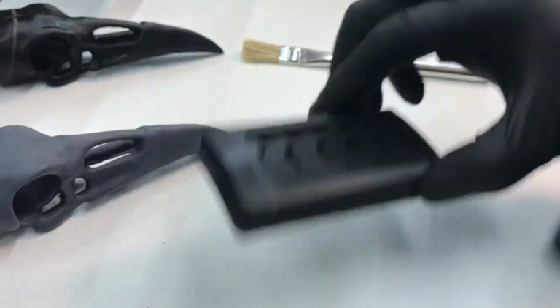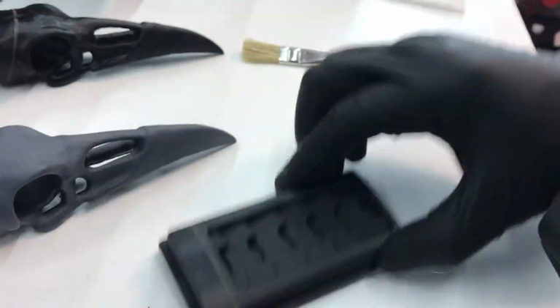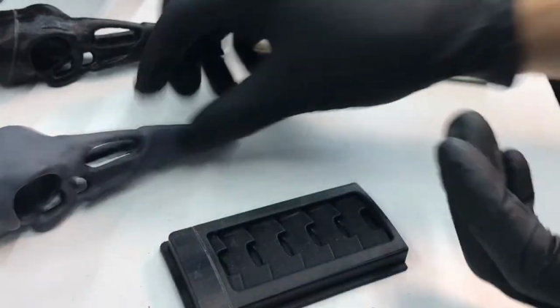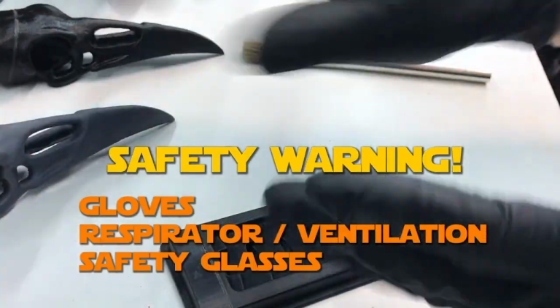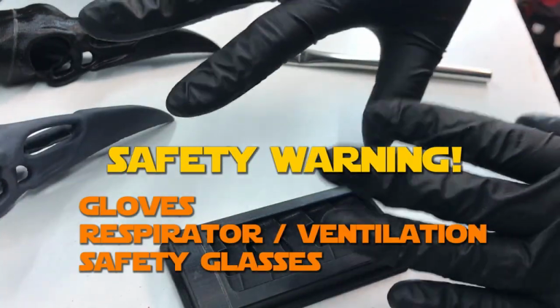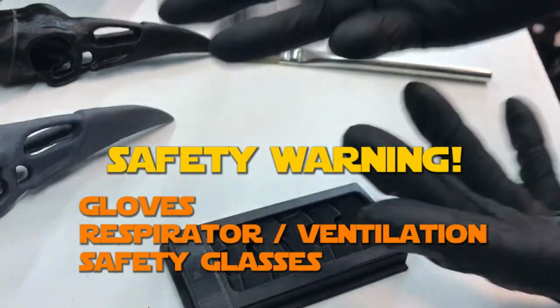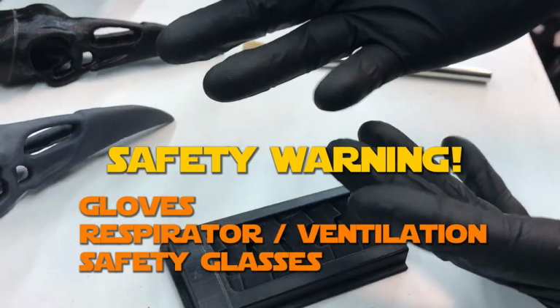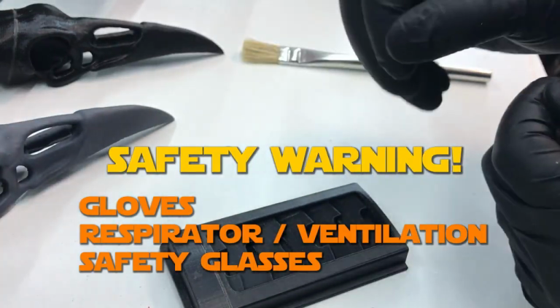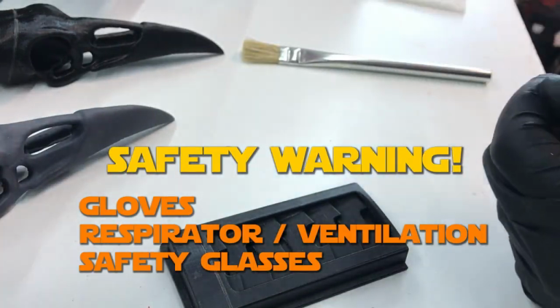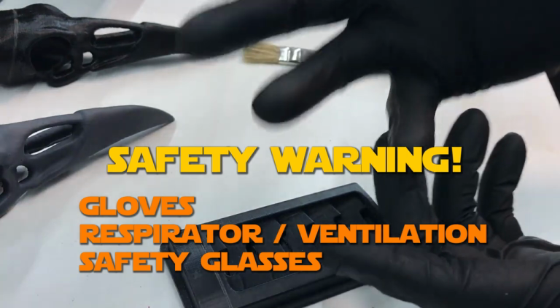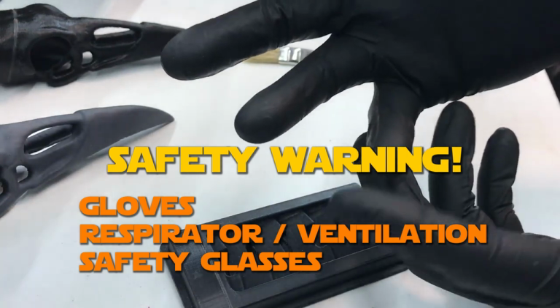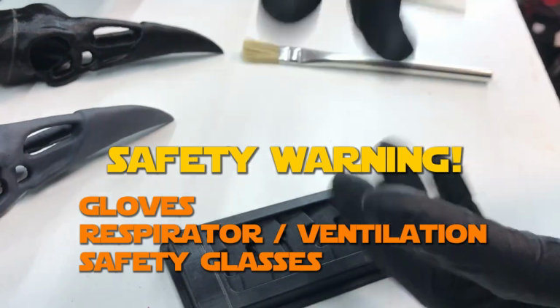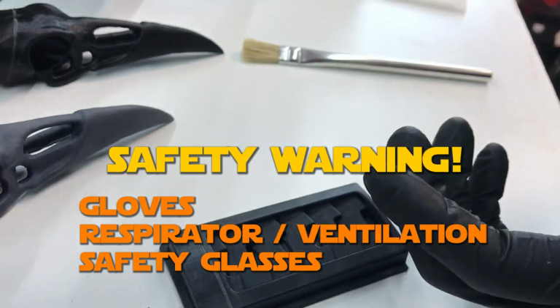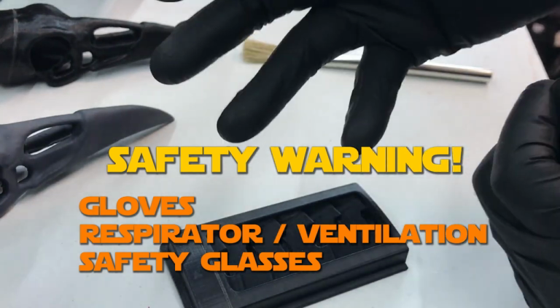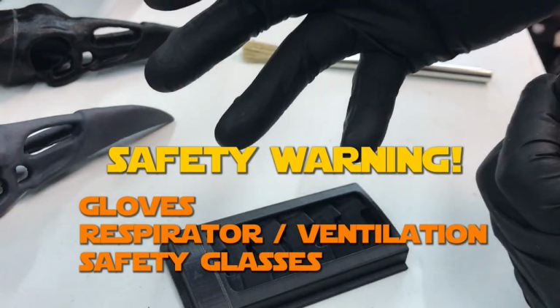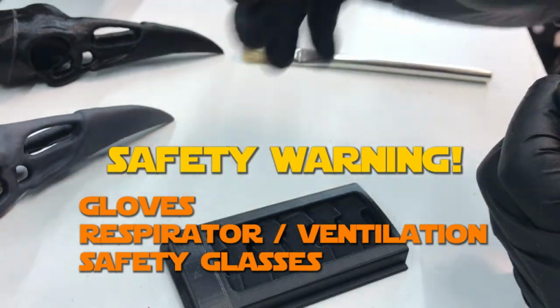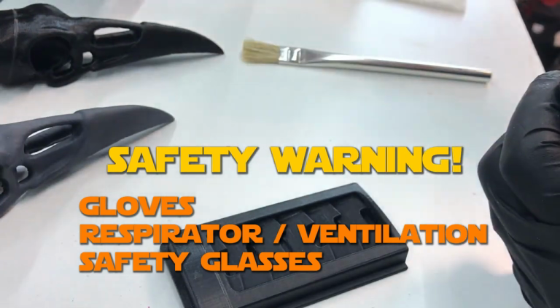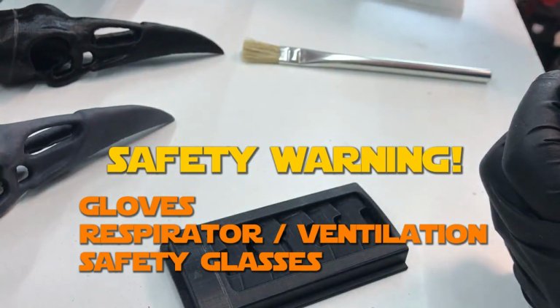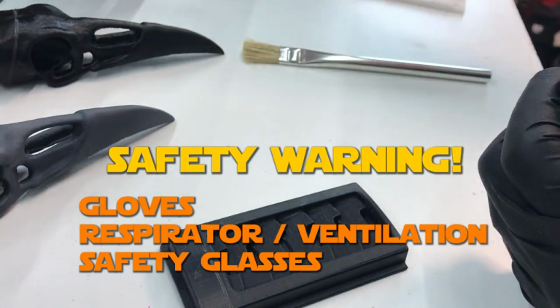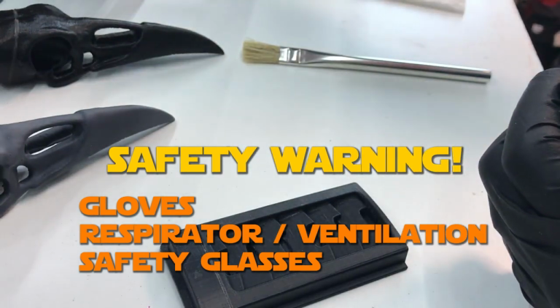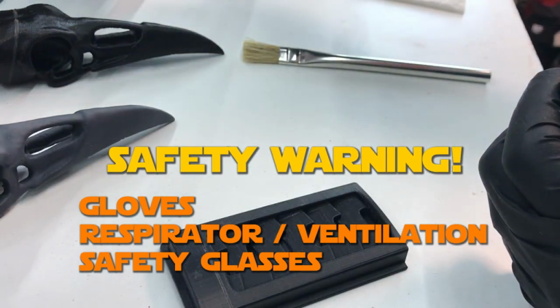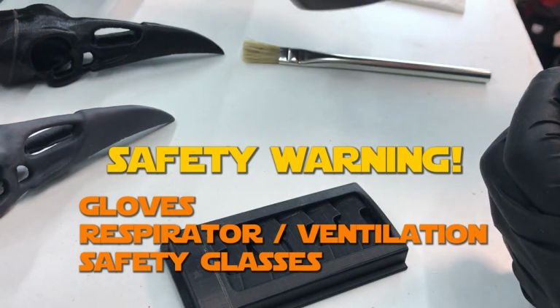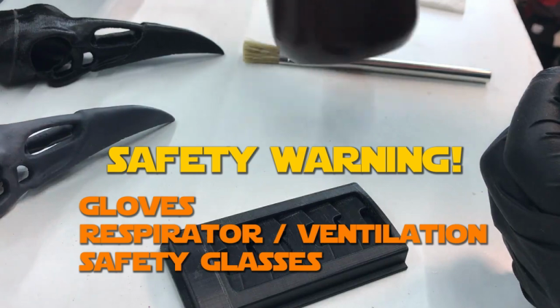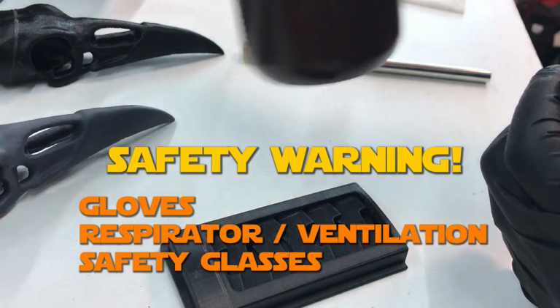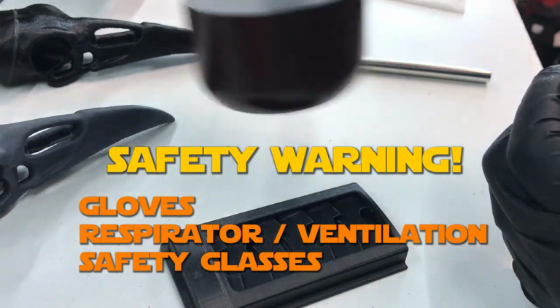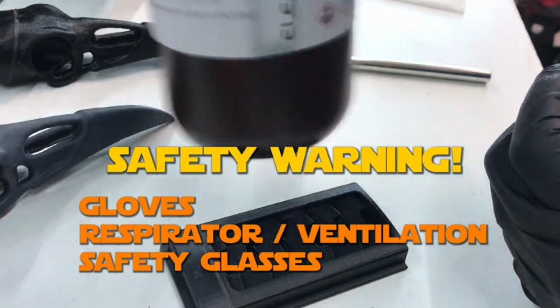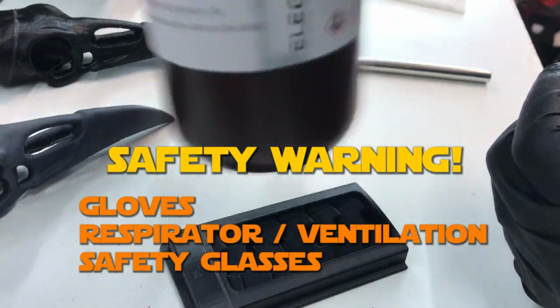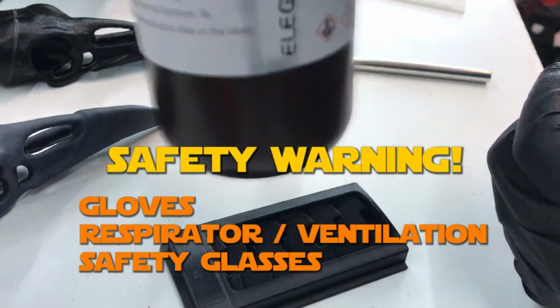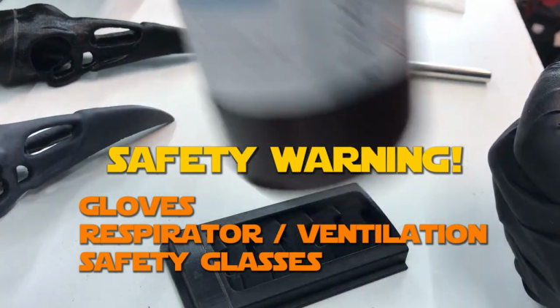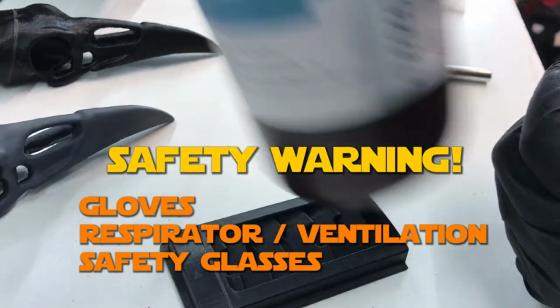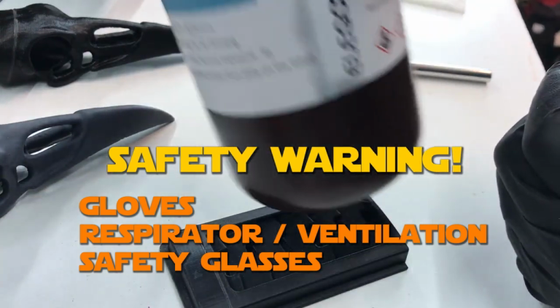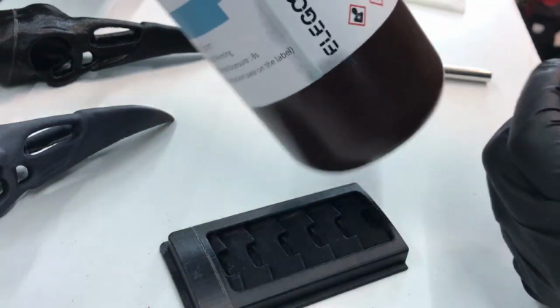First things first is safety. Make sure you've got gloves on, a respirator if you're doing this indoors — or do it outdoors — and safety glasses as well.